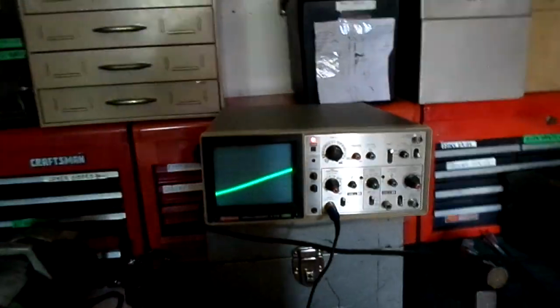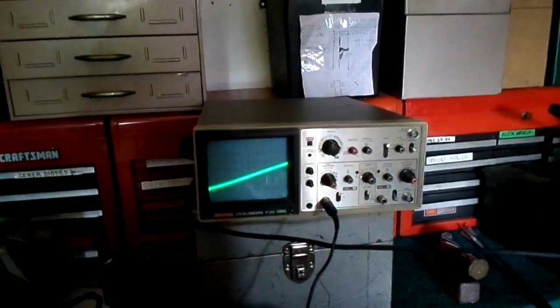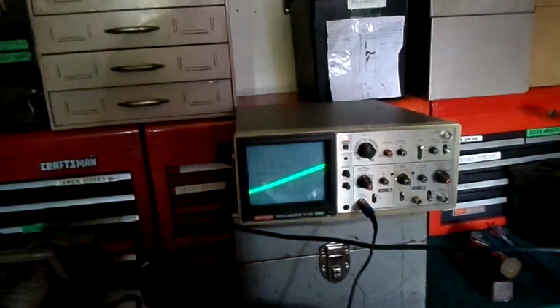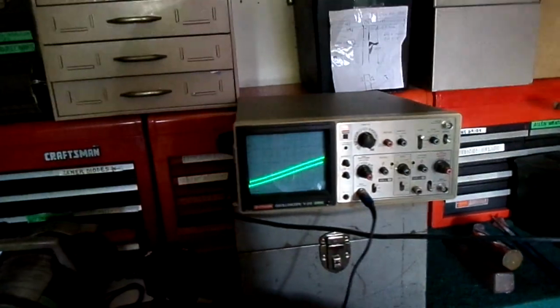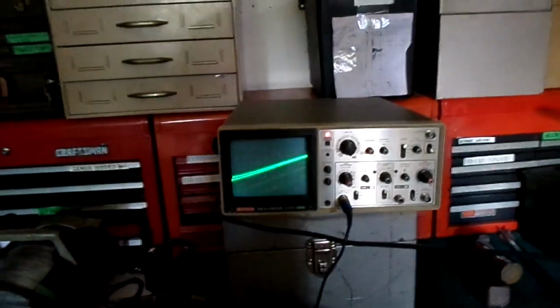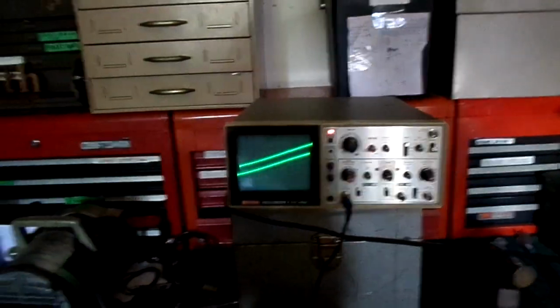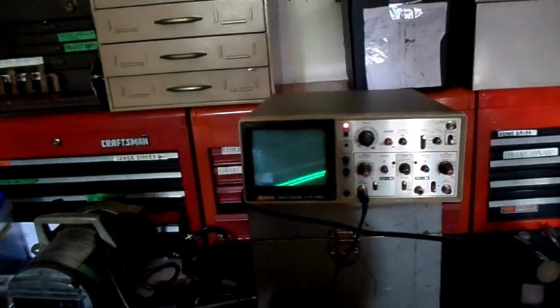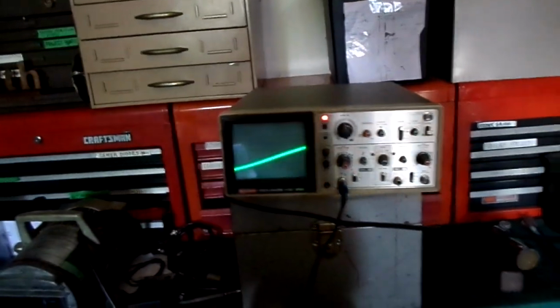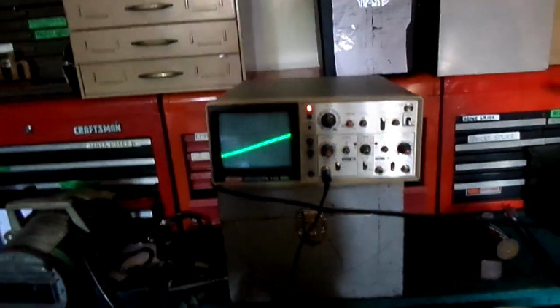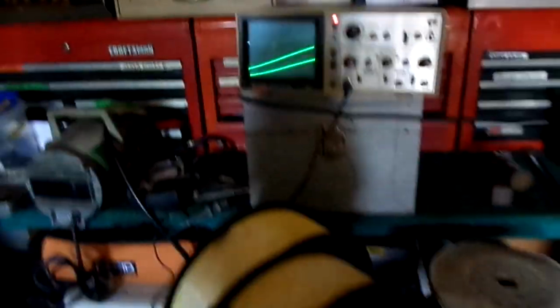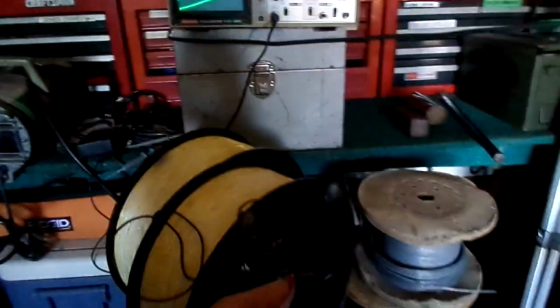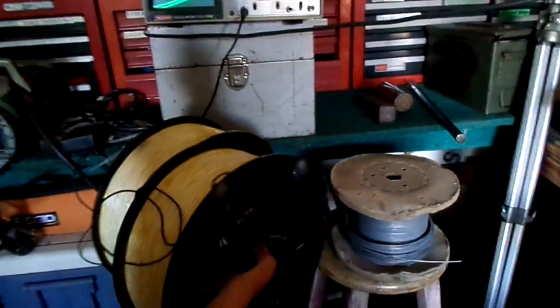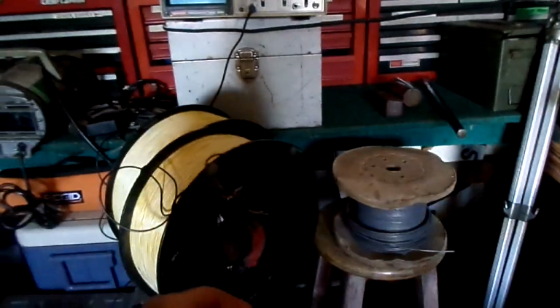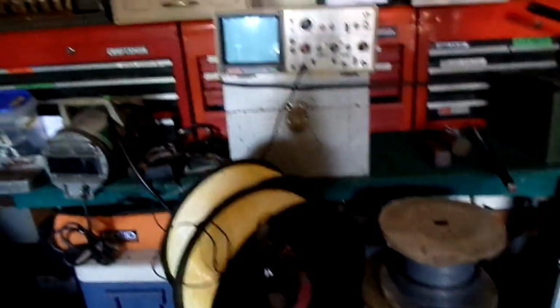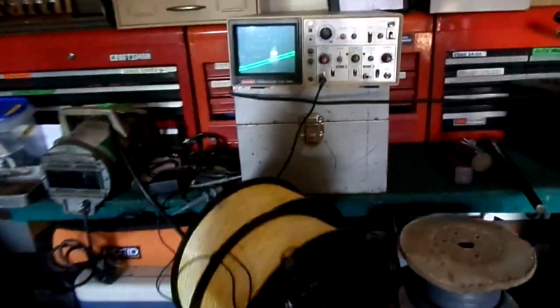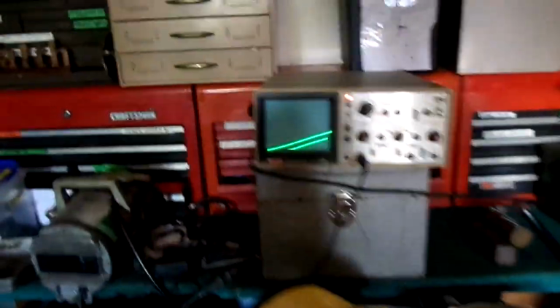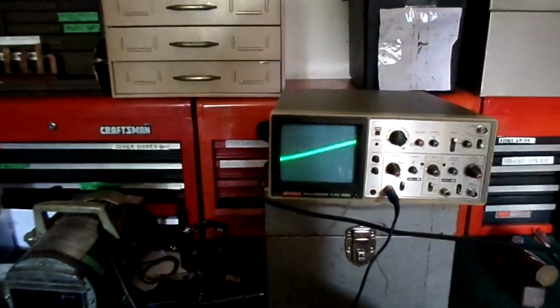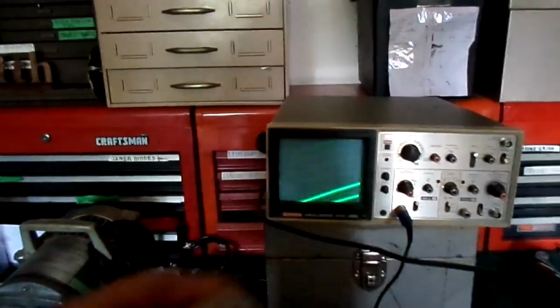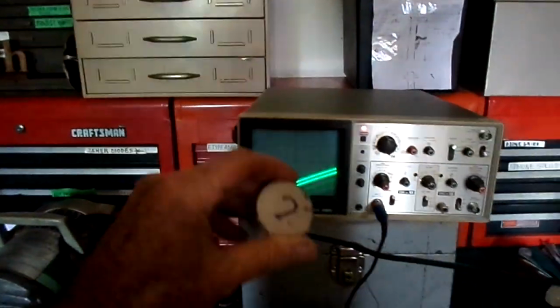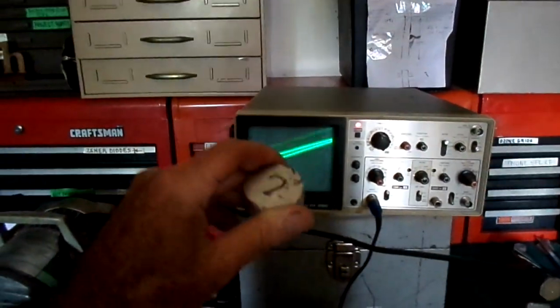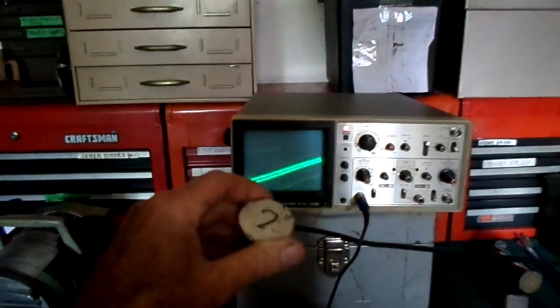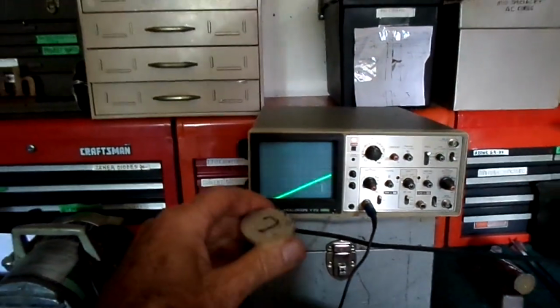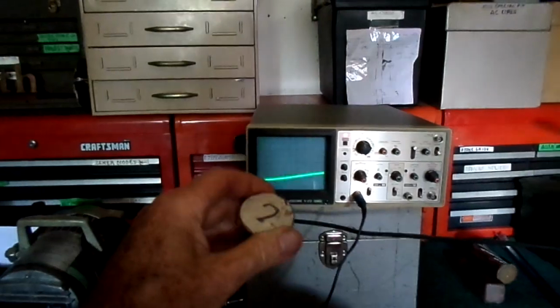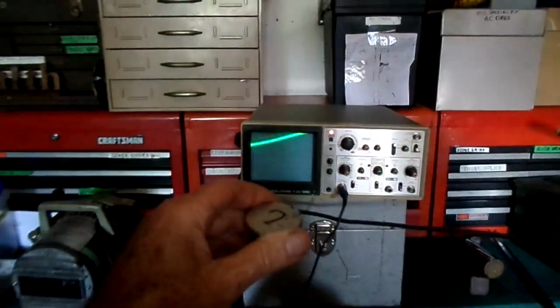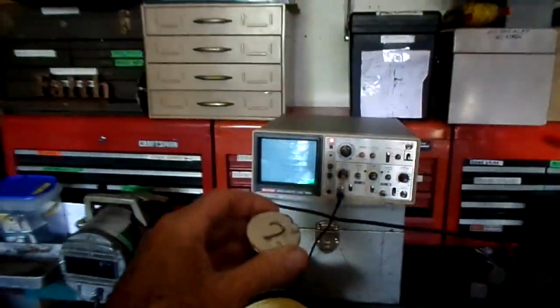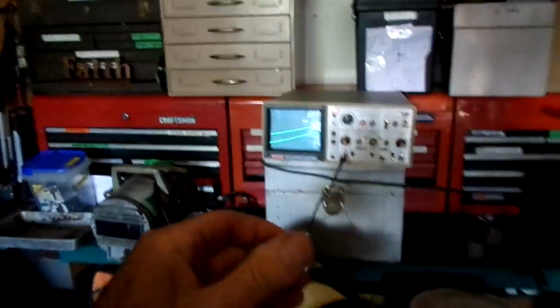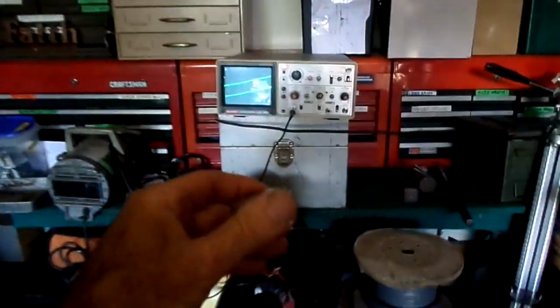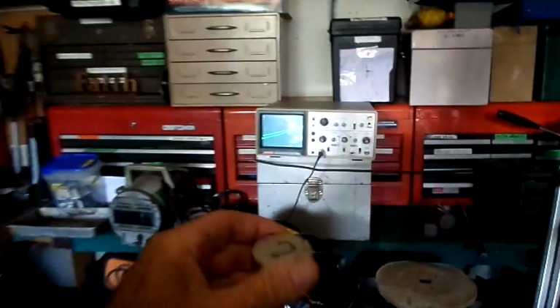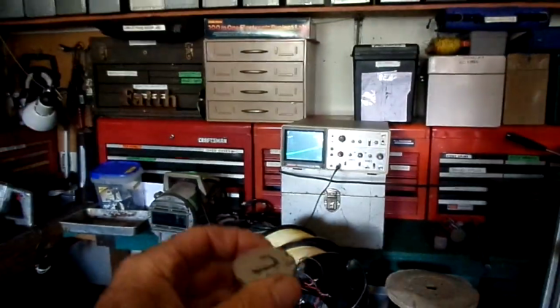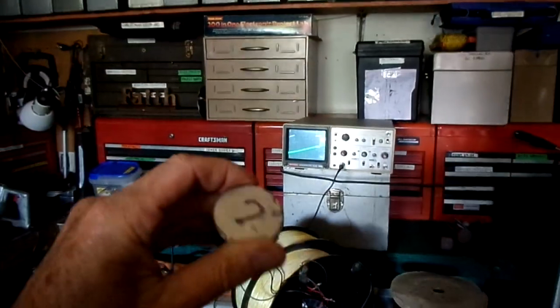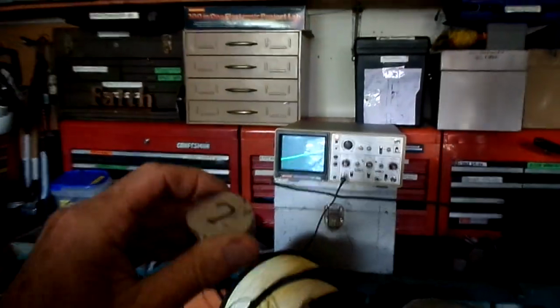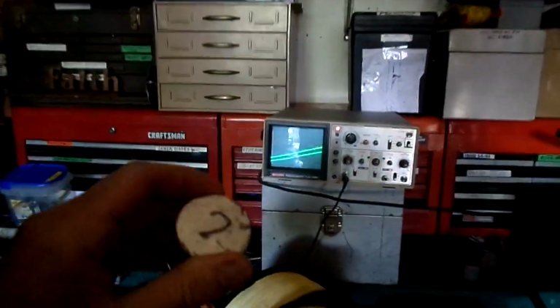I'm in my shop doing another little experiment. I made this little device with a couple coils hooked up to the oscilloscope. I wanted to see how far it would detect movement from a magnetic field. I'm going to start with this little one in my hand here.